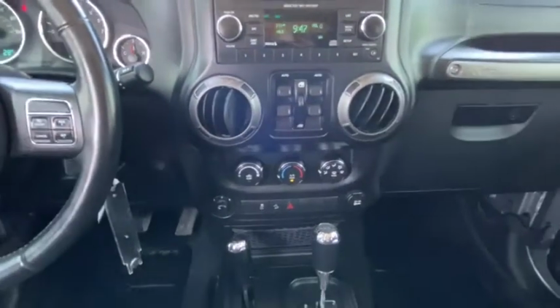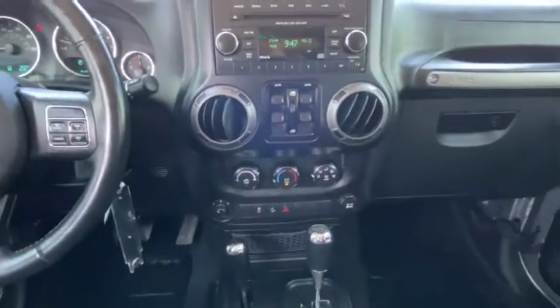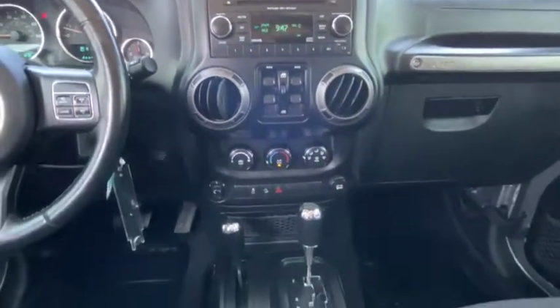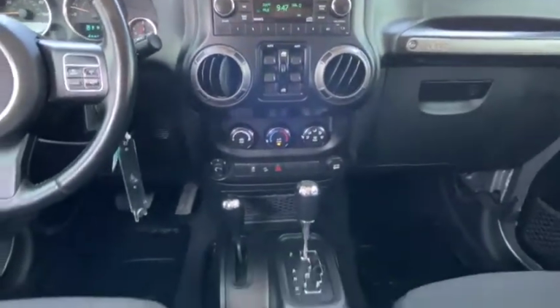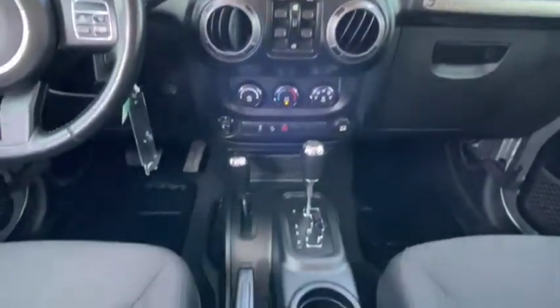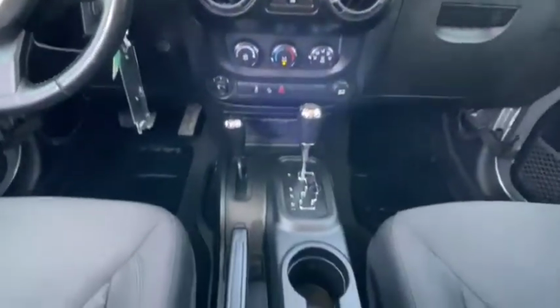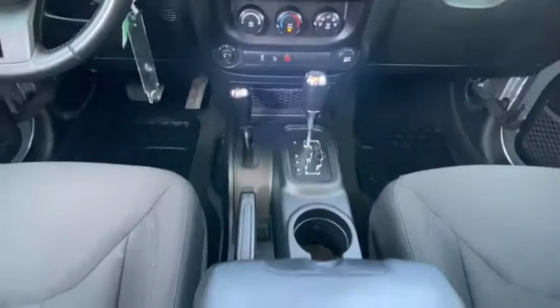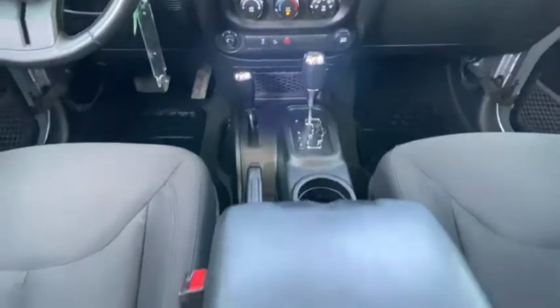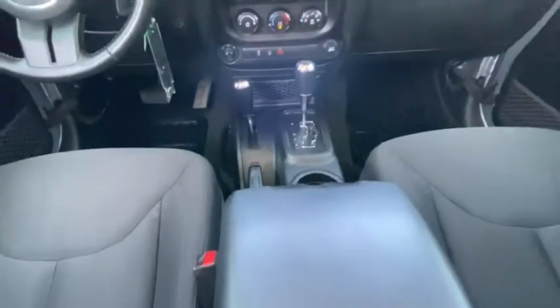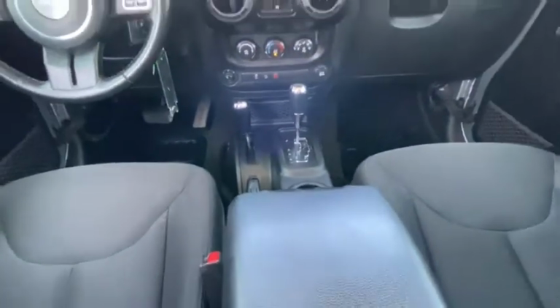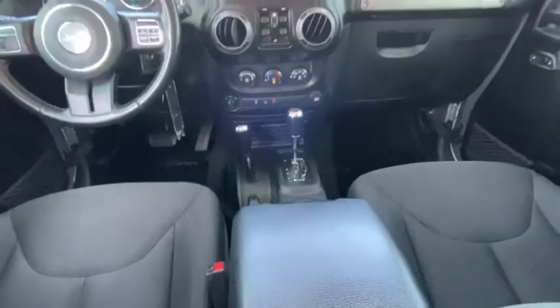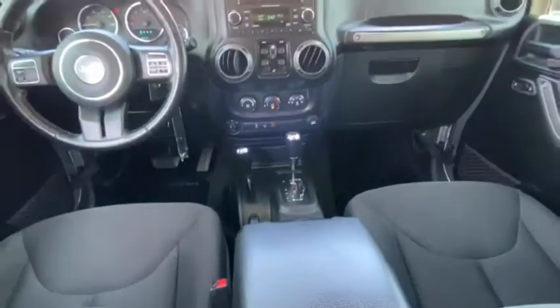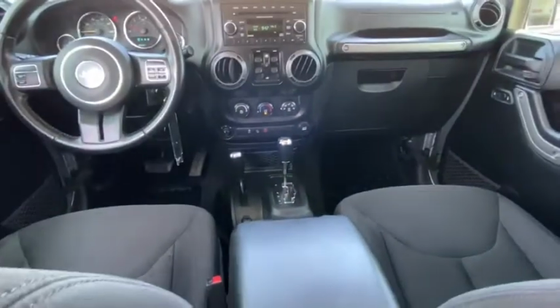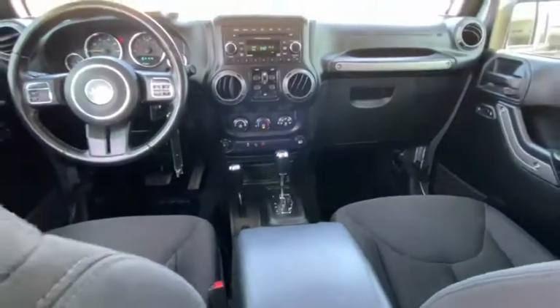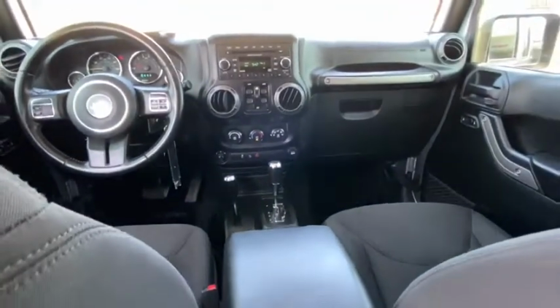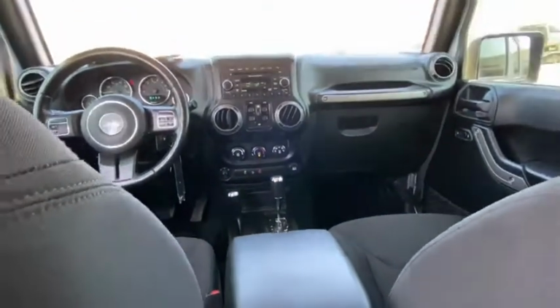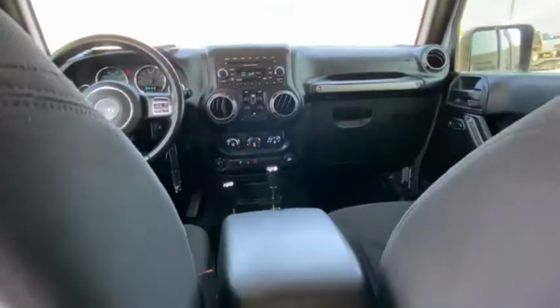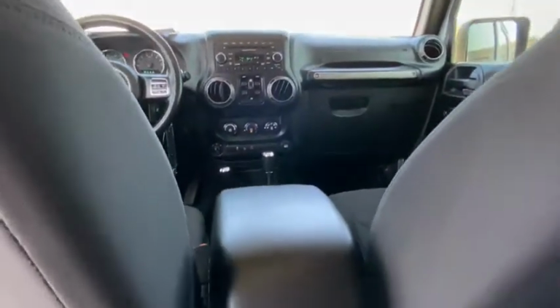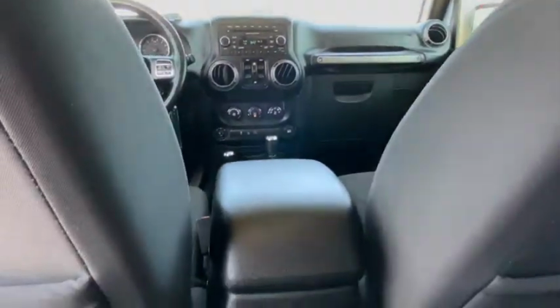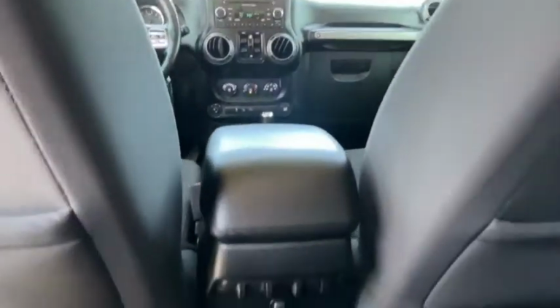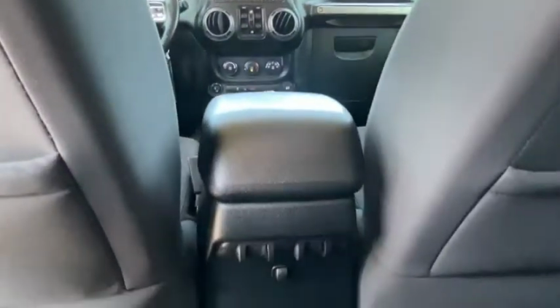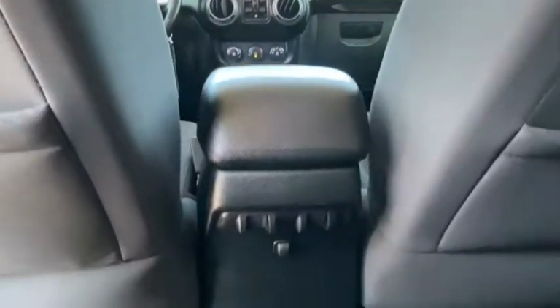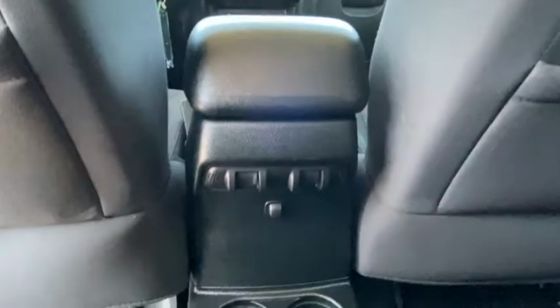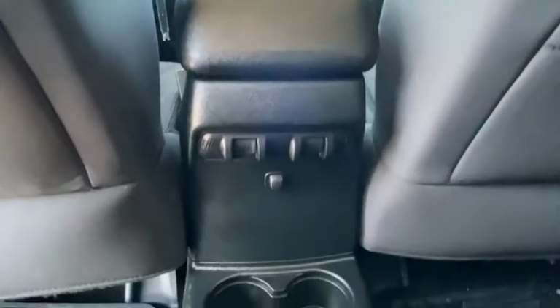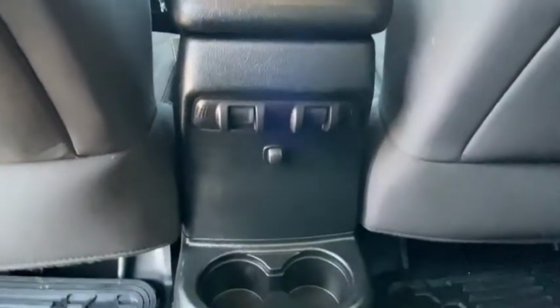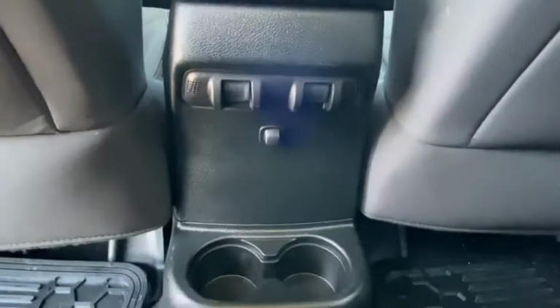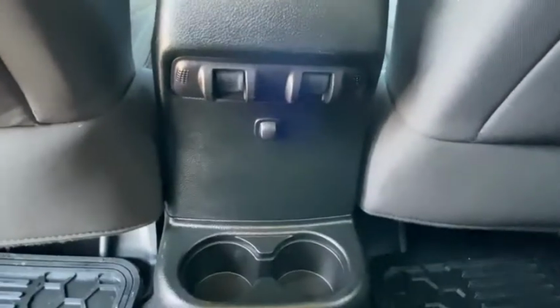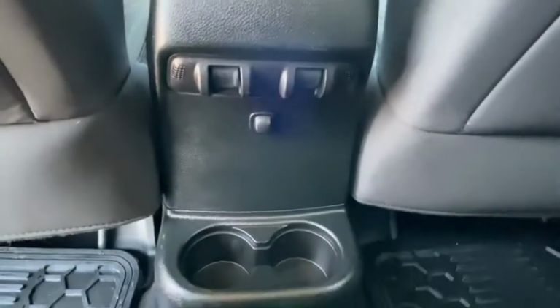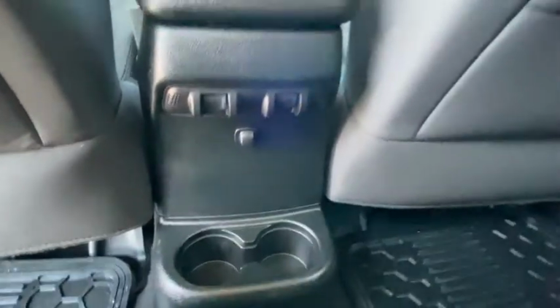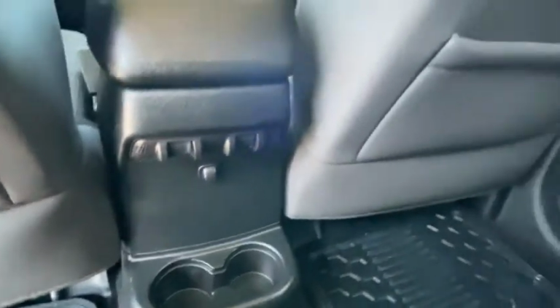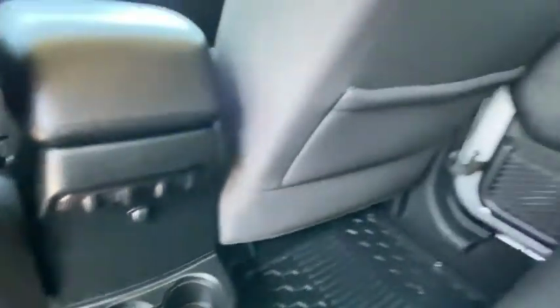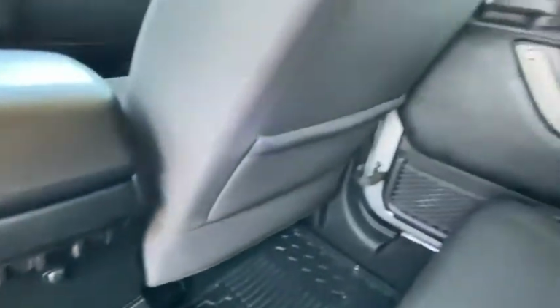Traction control, dual airbags, power steering, four-wheel disc brakes, eight speakers, center armrest, compass, electronic stability control, fog lights.